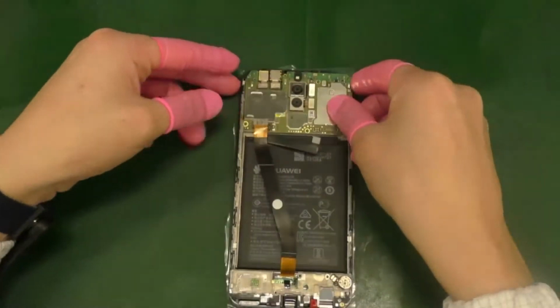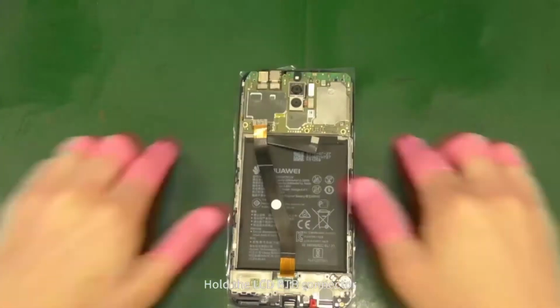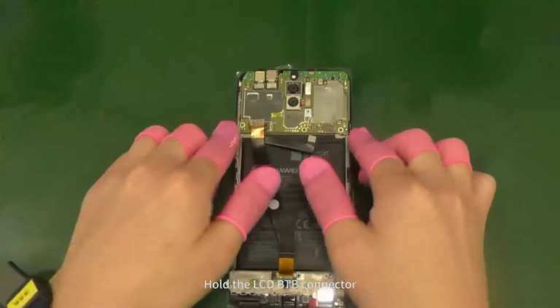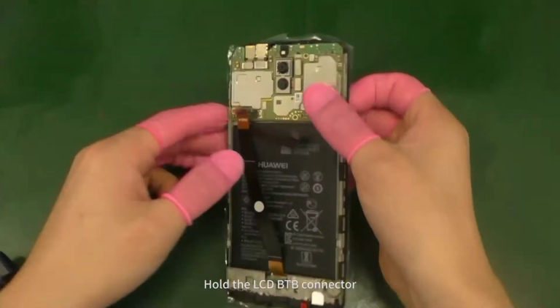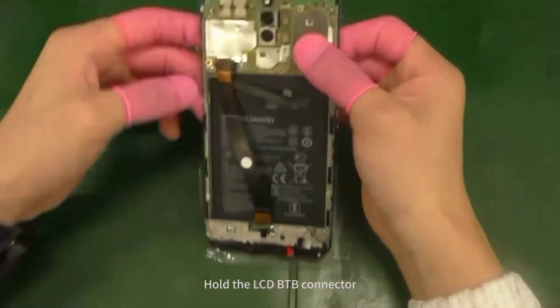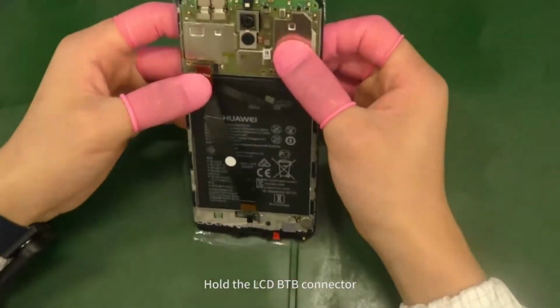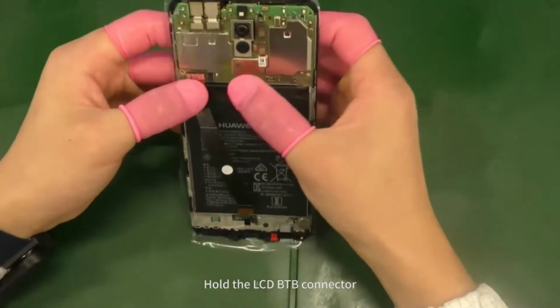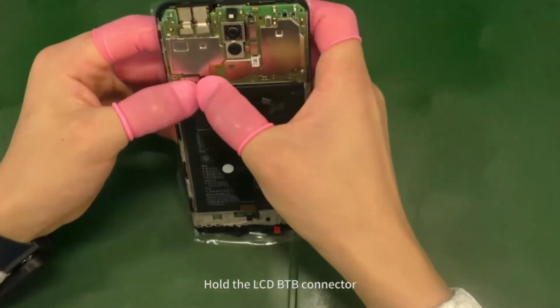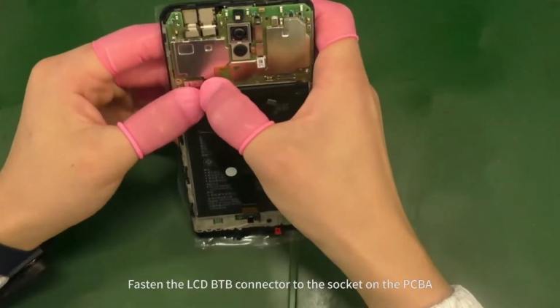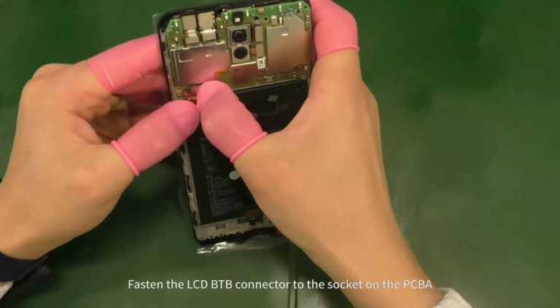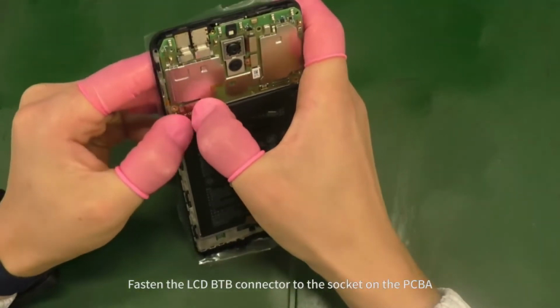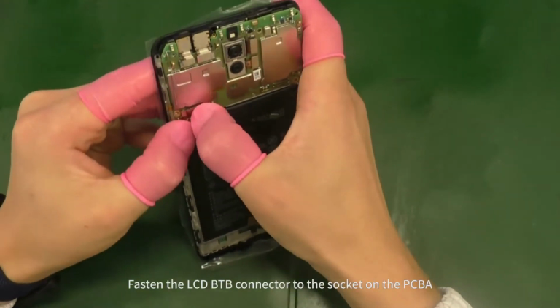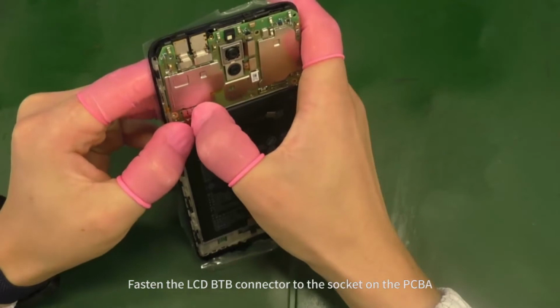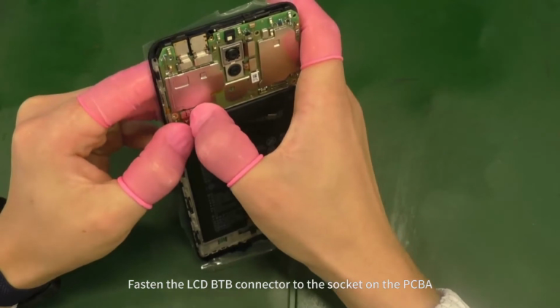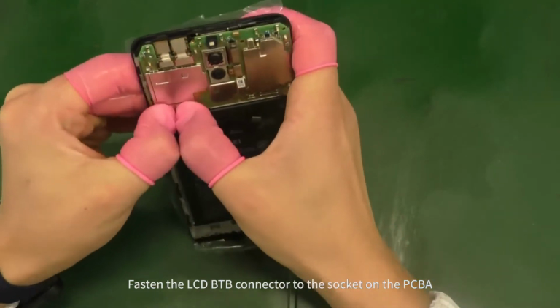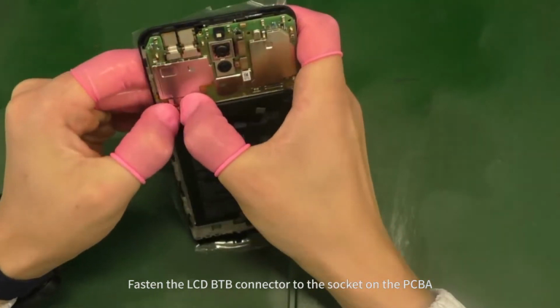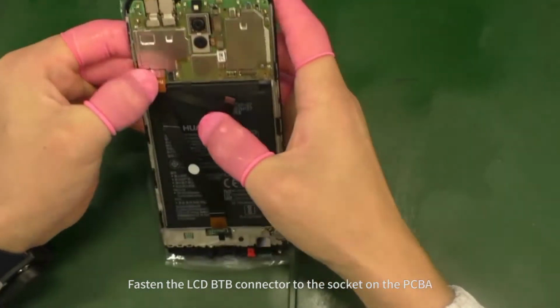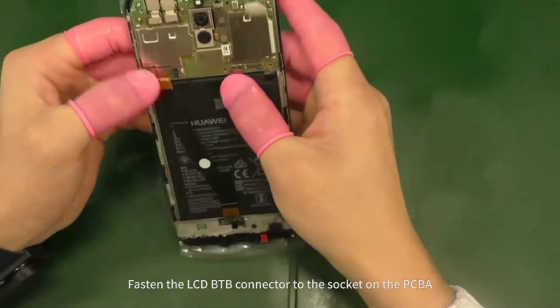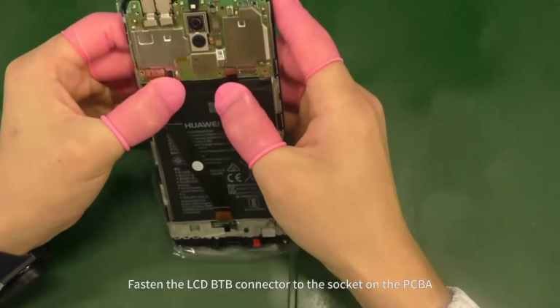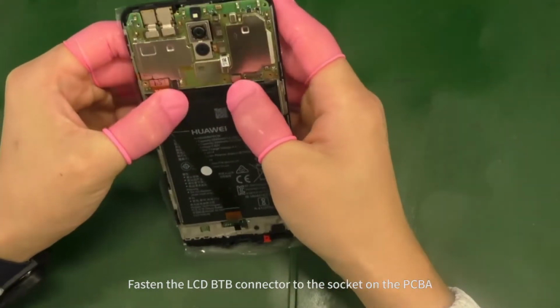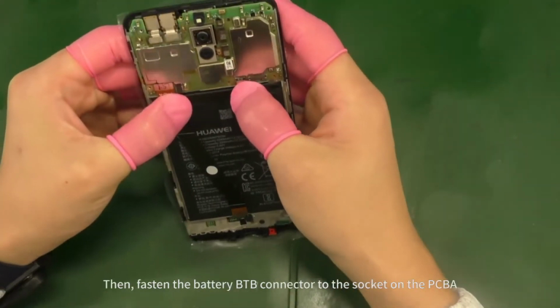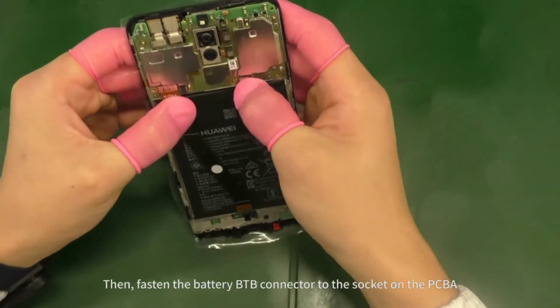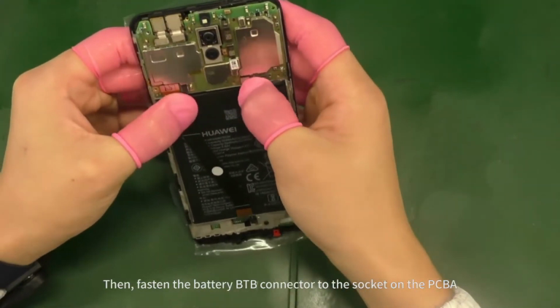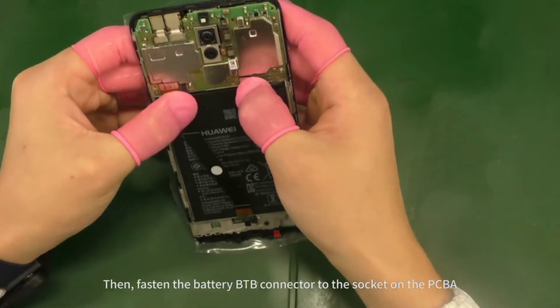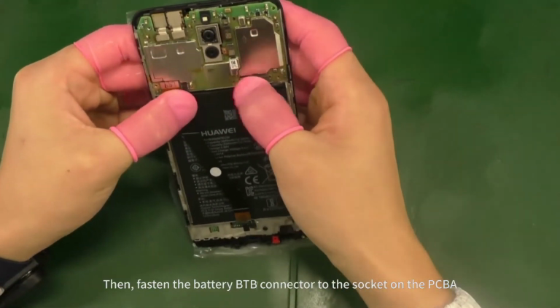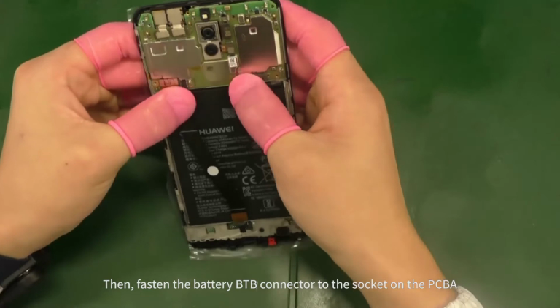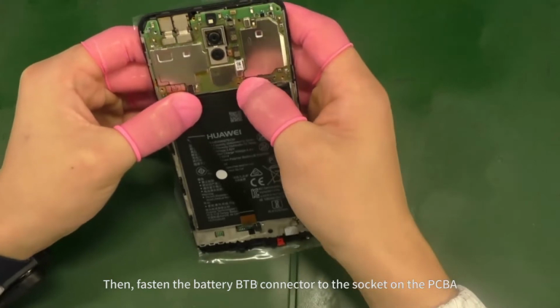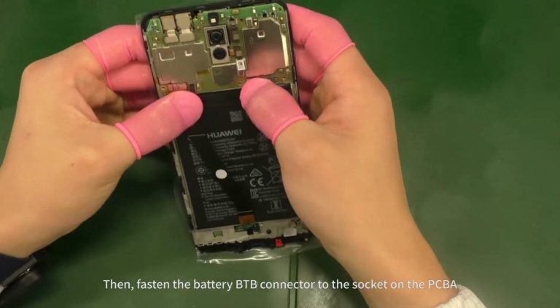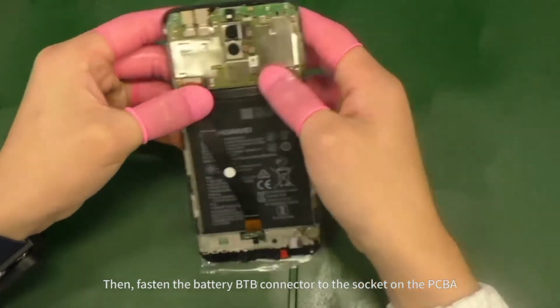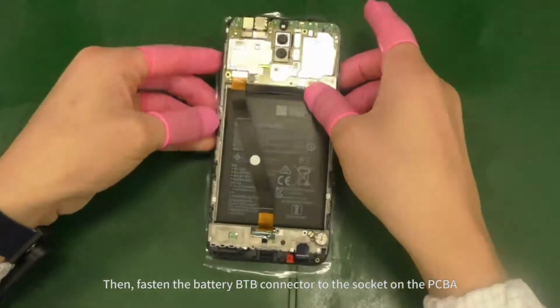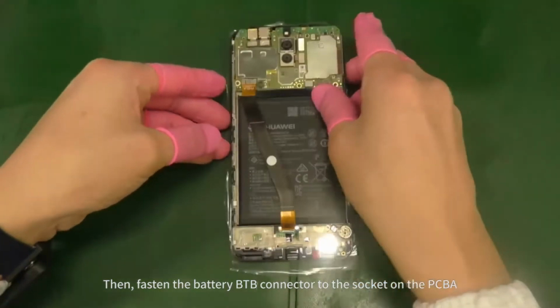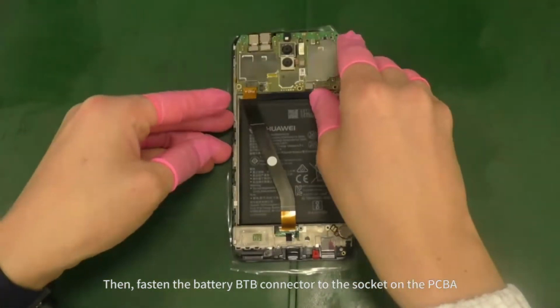Hold the LCD B2B connector and fasten it to the socket on the PCBA. Then fasten the battery B2B connector to the socket on the PCBA.